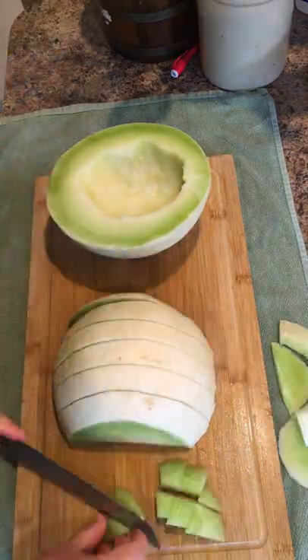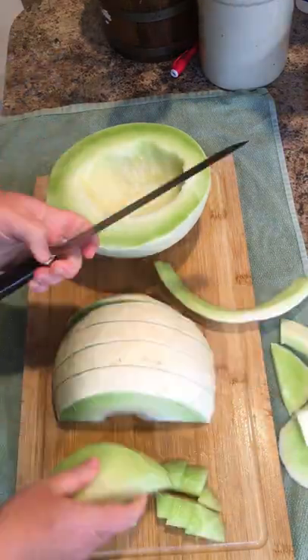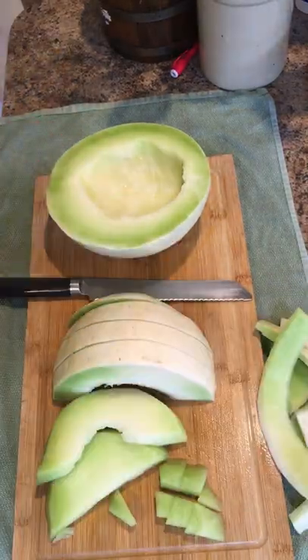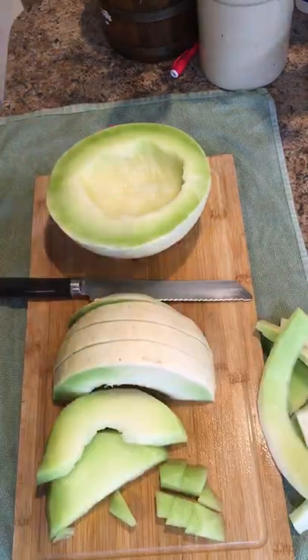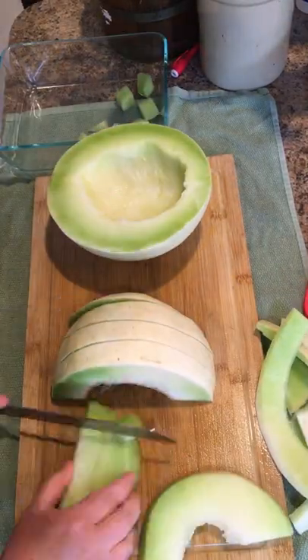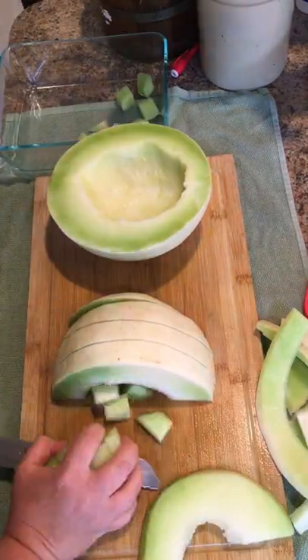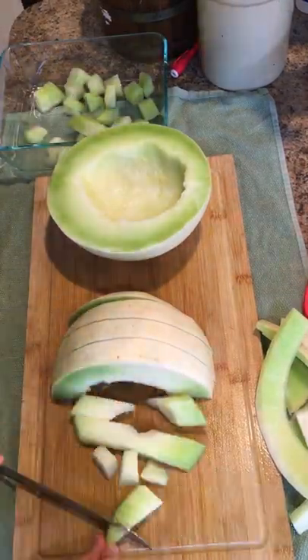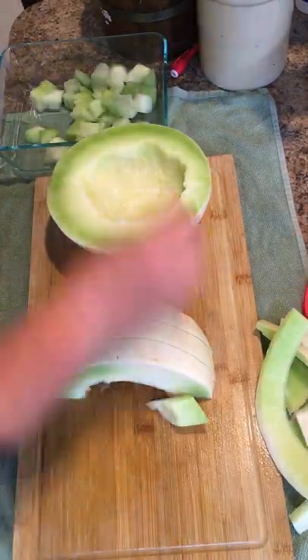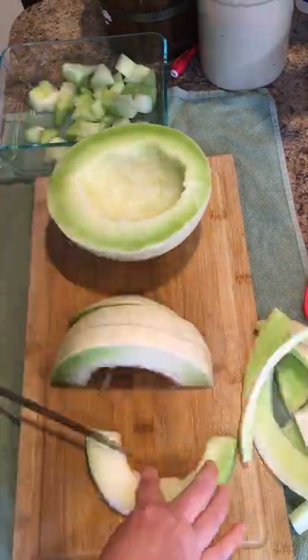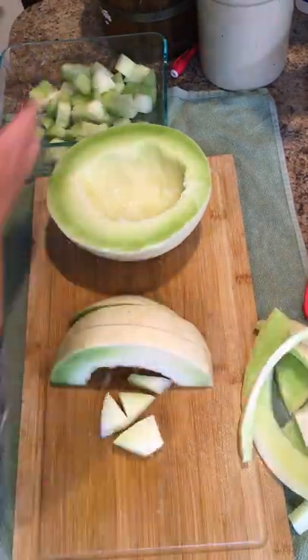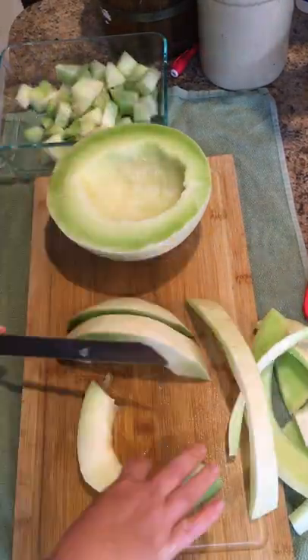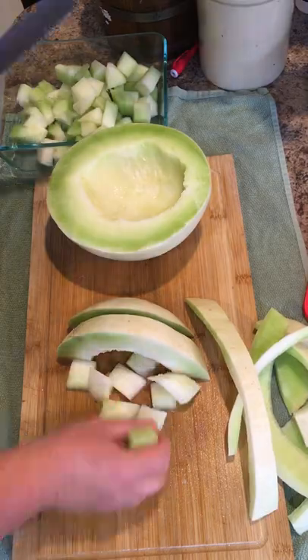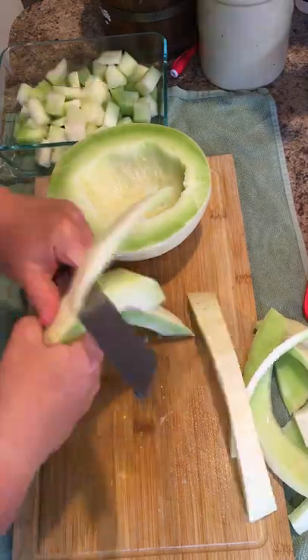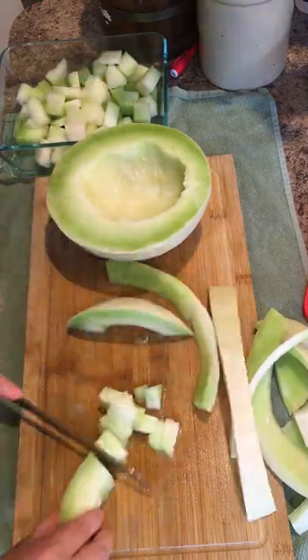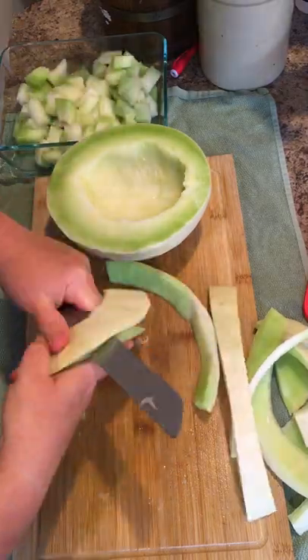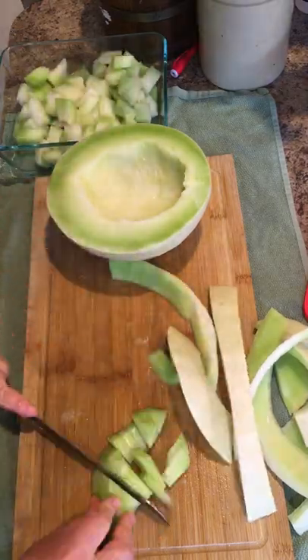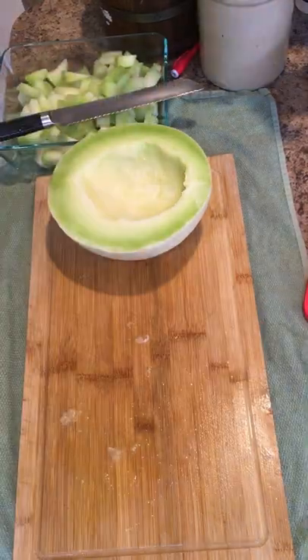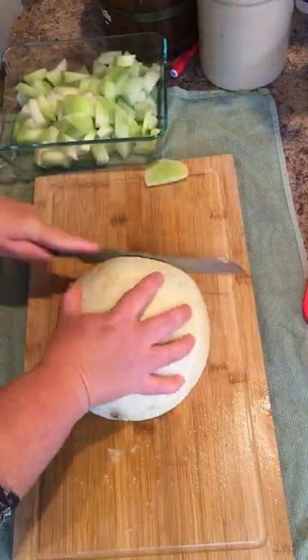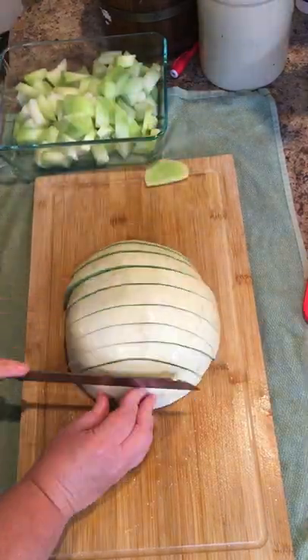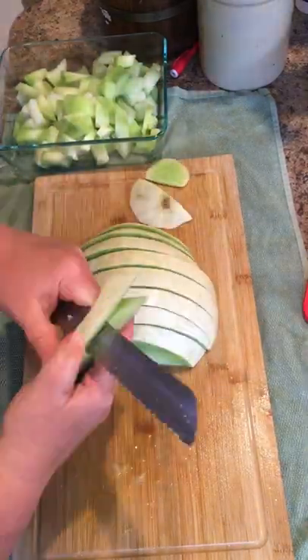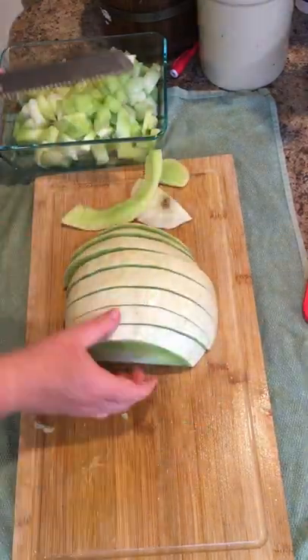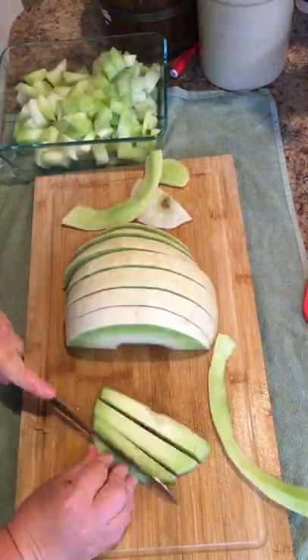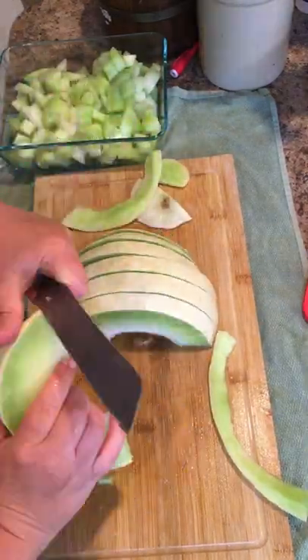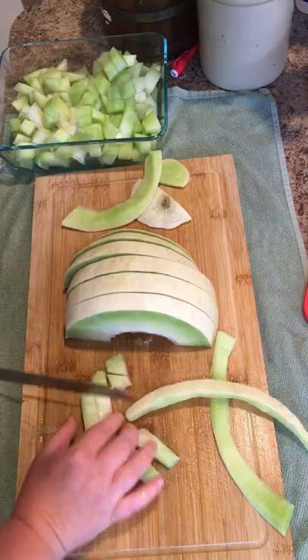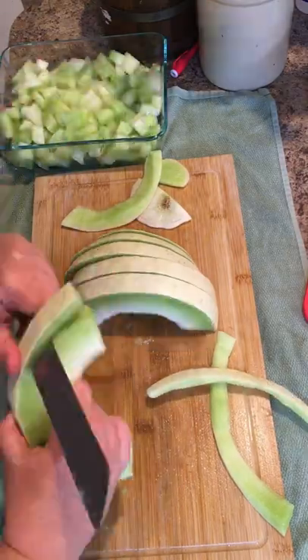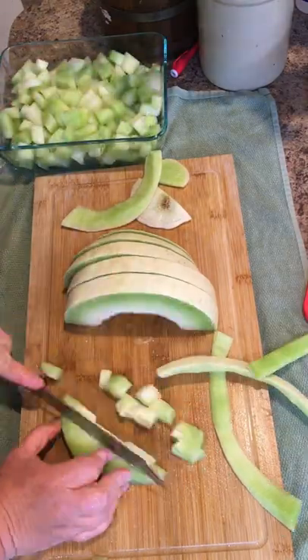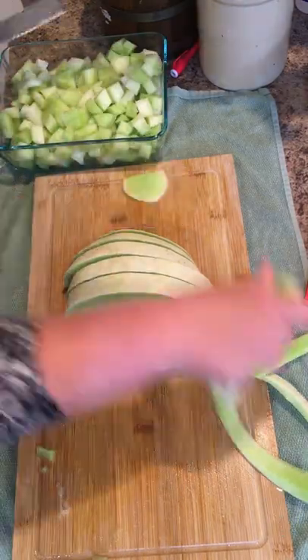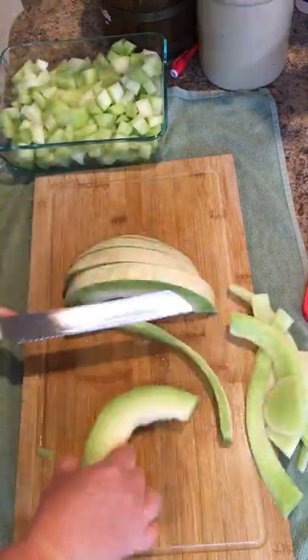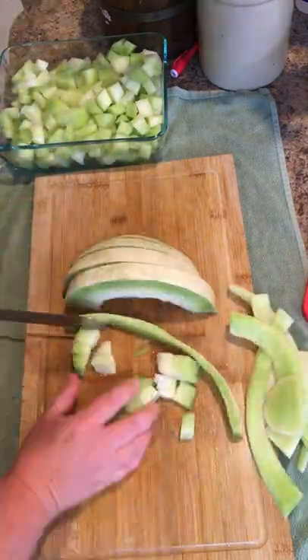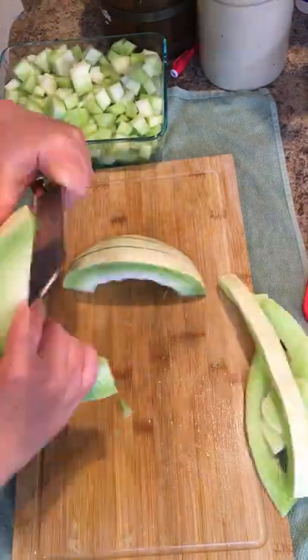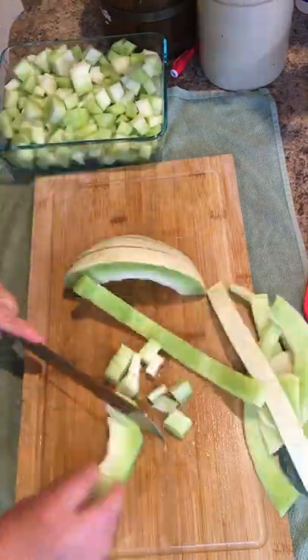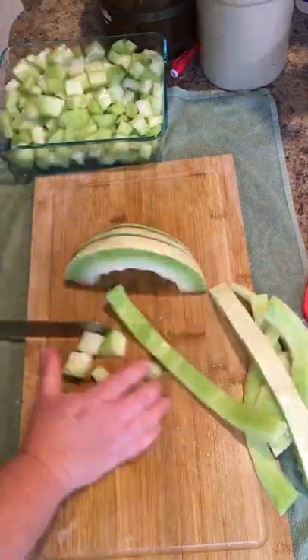Here I am just deseeding and cutting up a honeydew melon for tonight's dessert — we go through about one honeydew melon a night with my family. Make sure to be careful when you're cutting fruit so your knife doesn't slip.